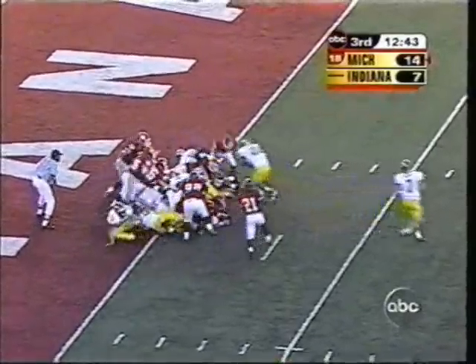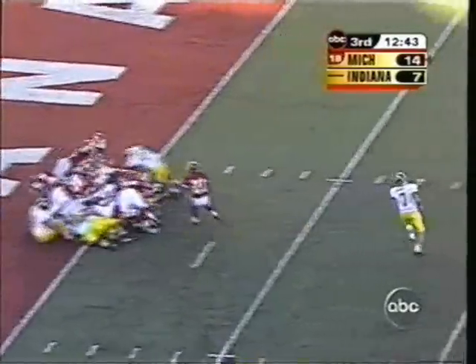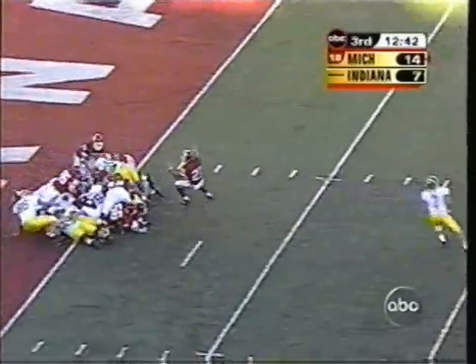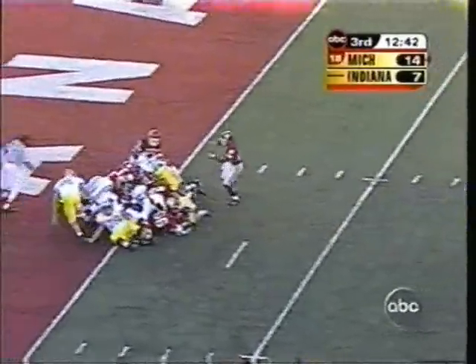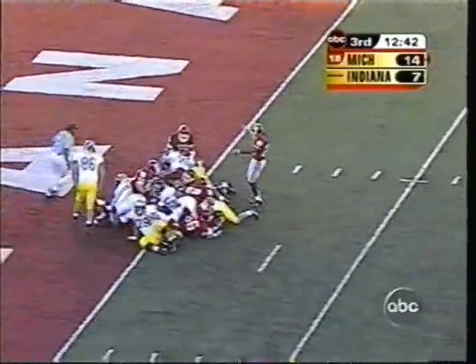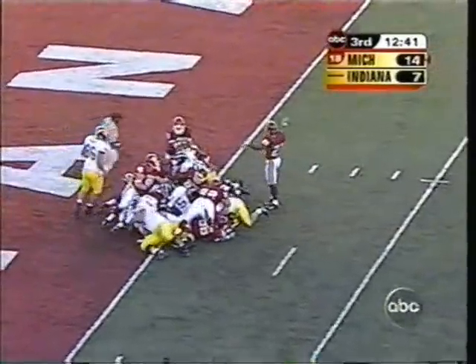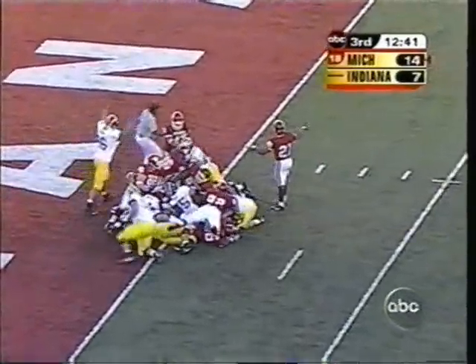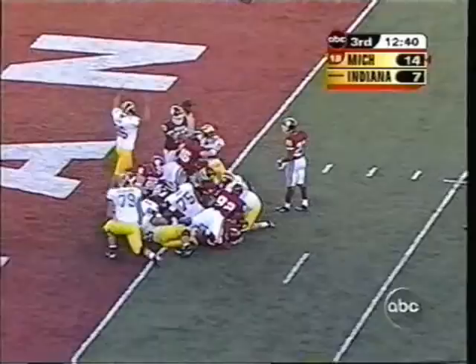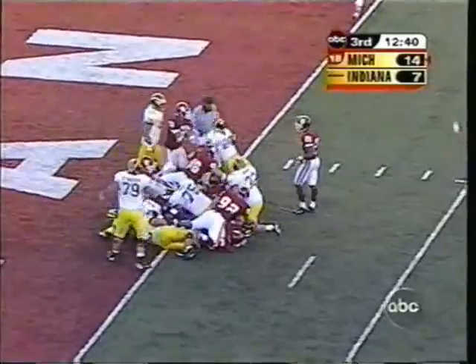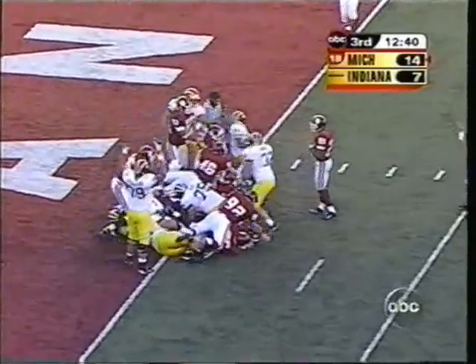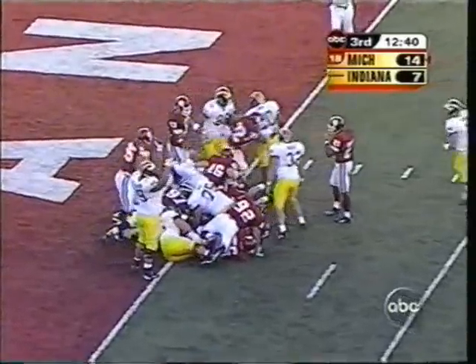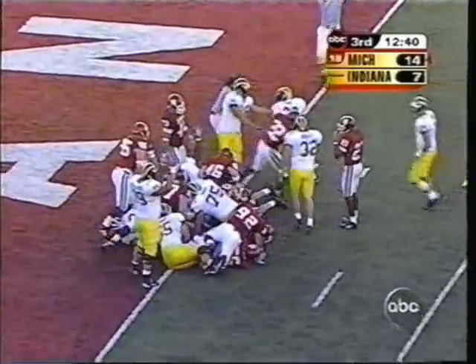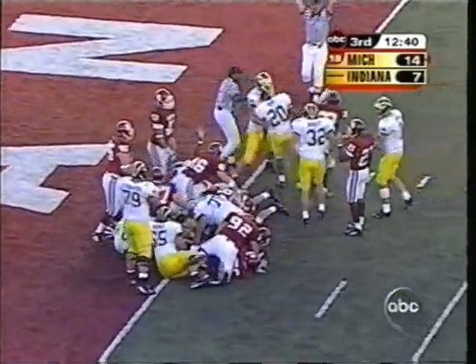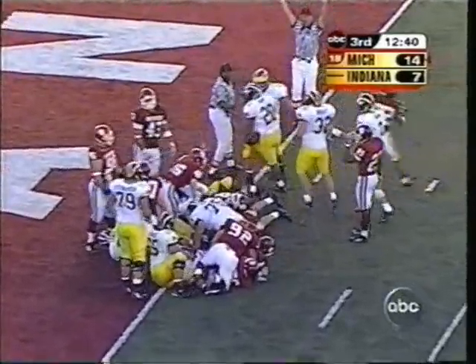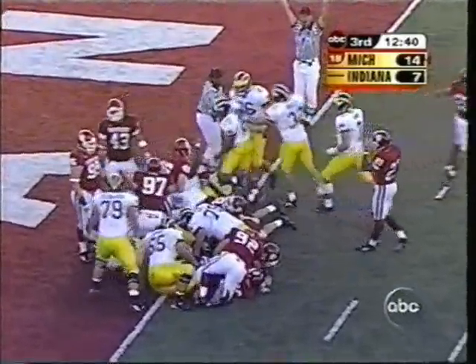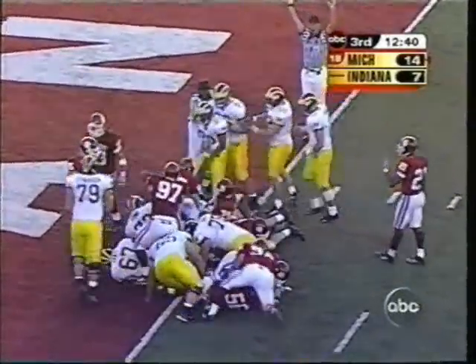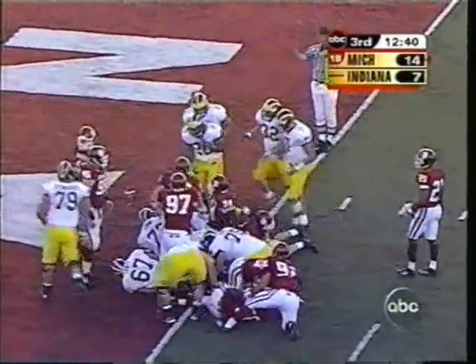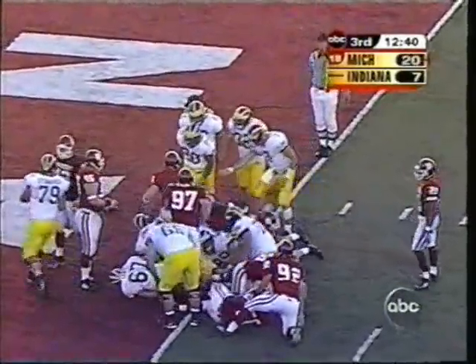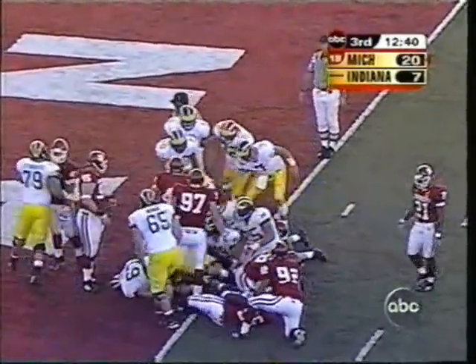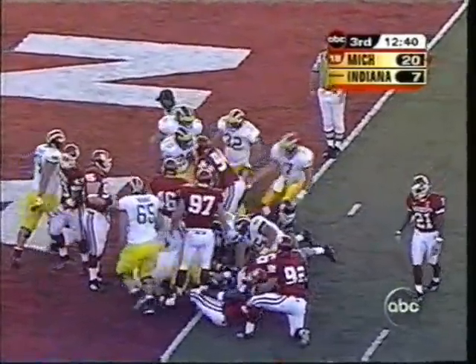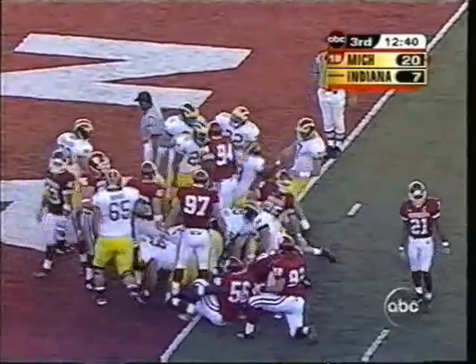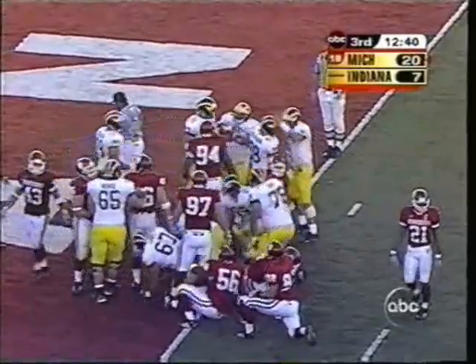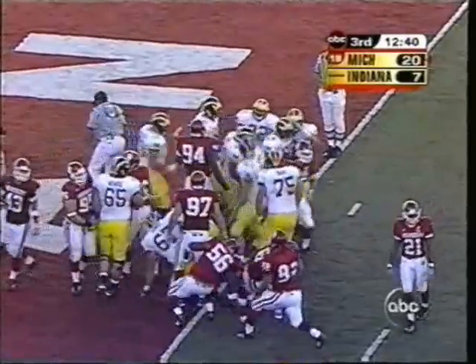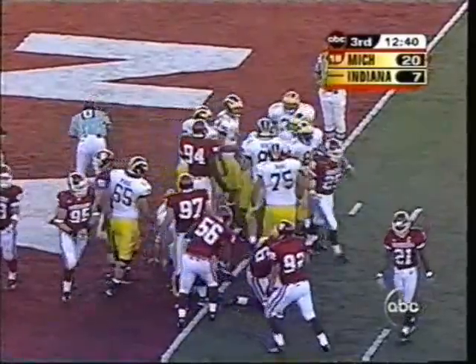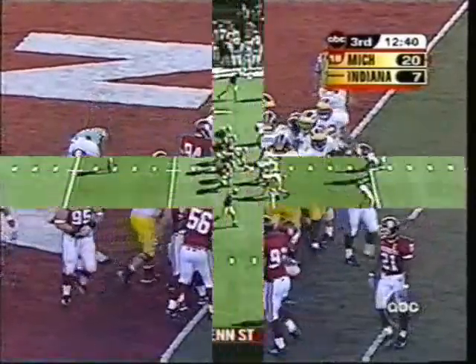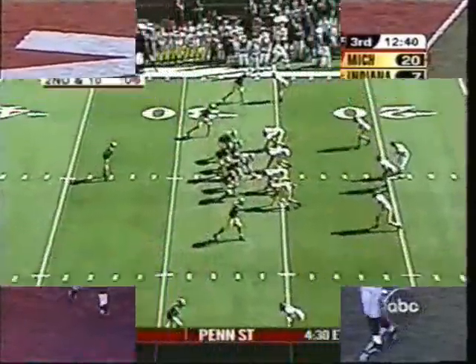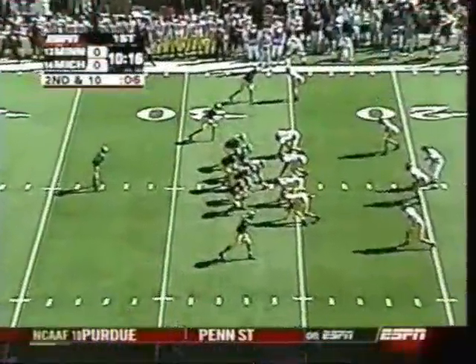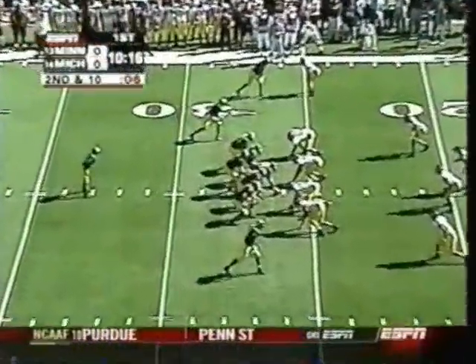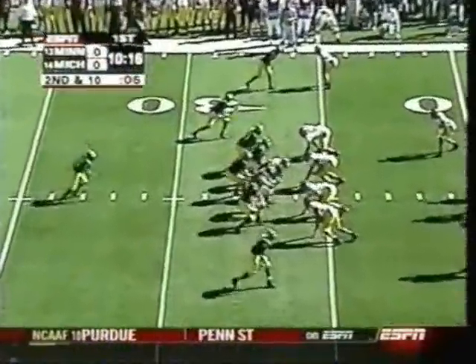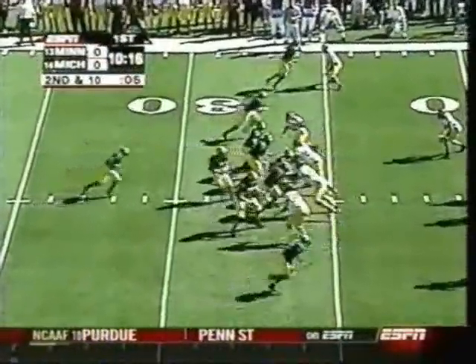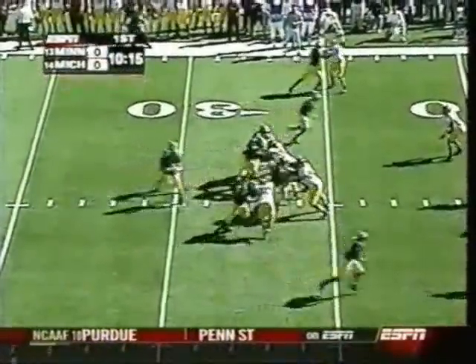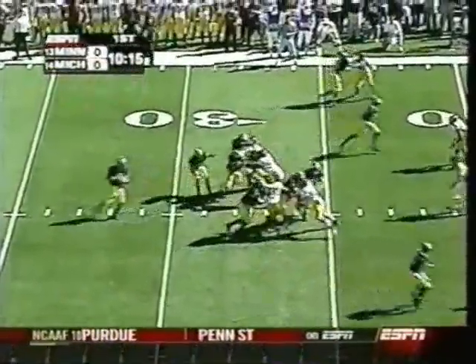Fourth down and goal. Can they get in? Hart will sidestep — and still no signal. Oh, now touchdown Michigan. Hart able to roll off the blockers. And Edwards is out of the ball game right now.